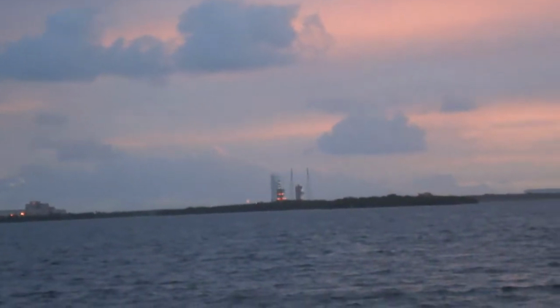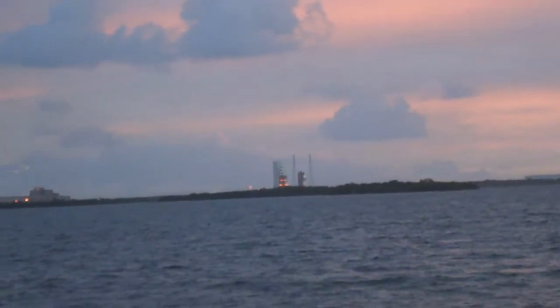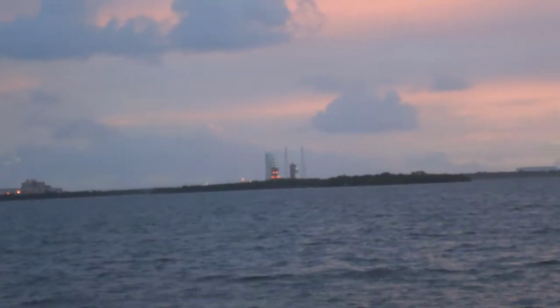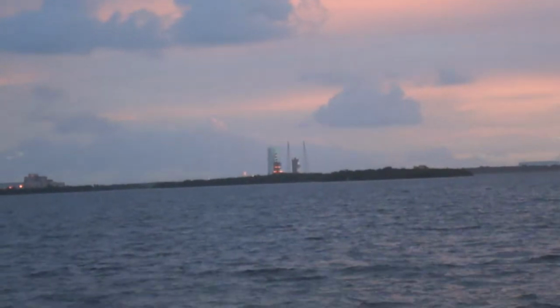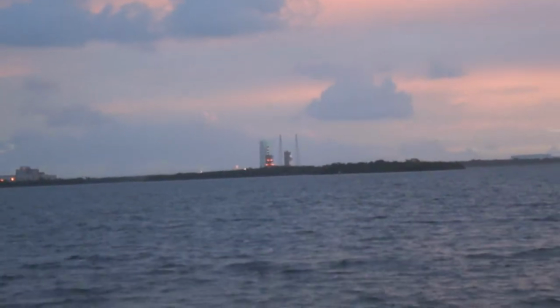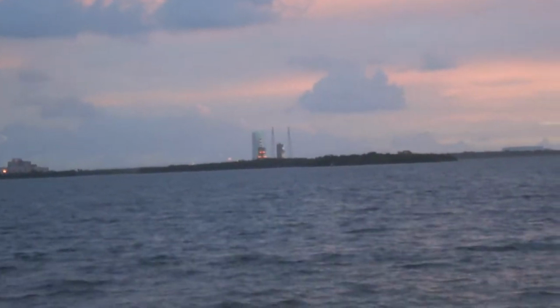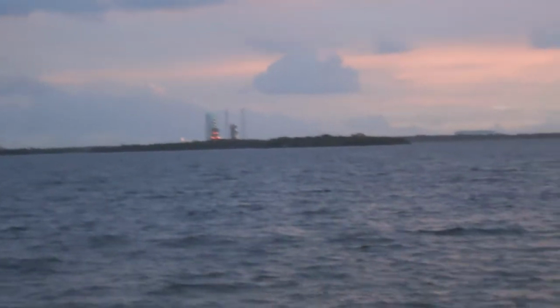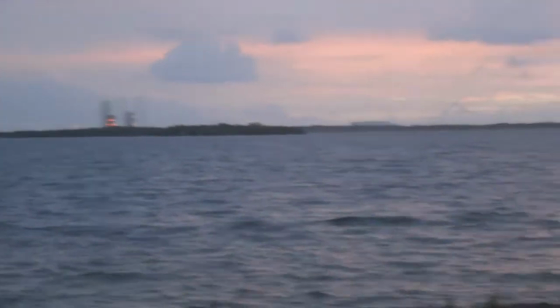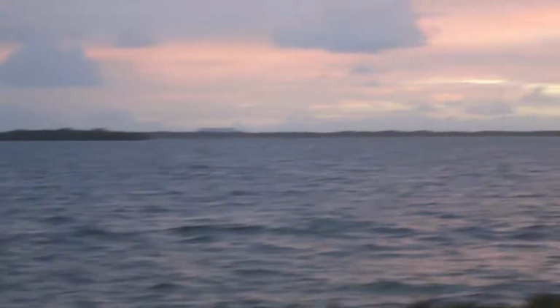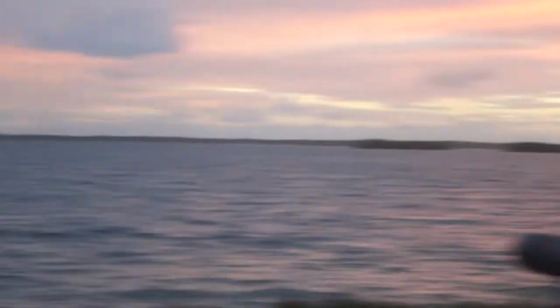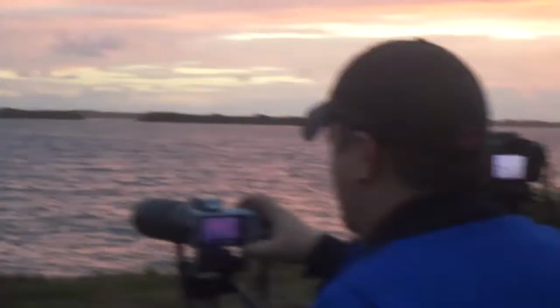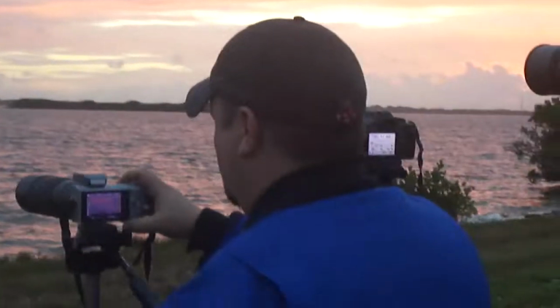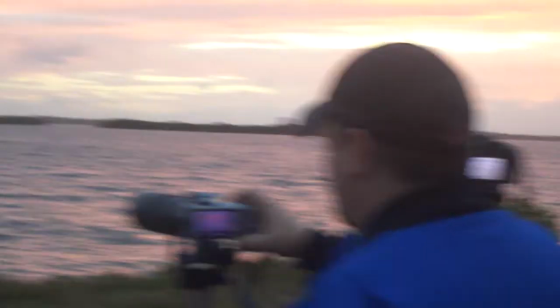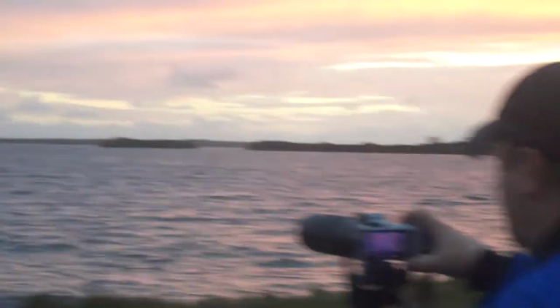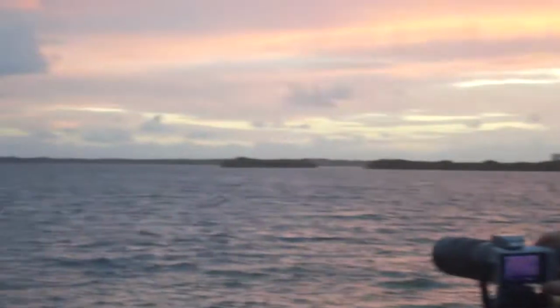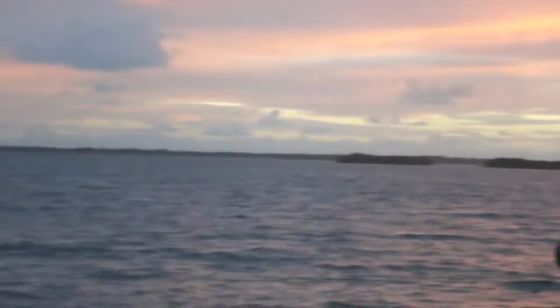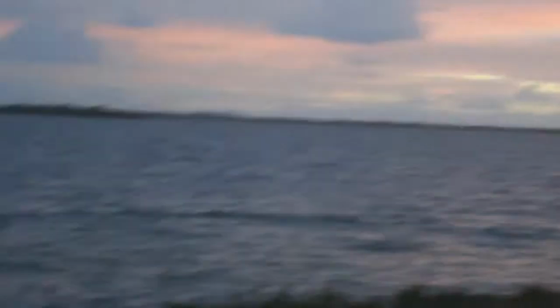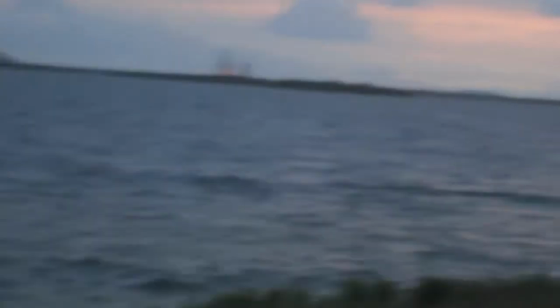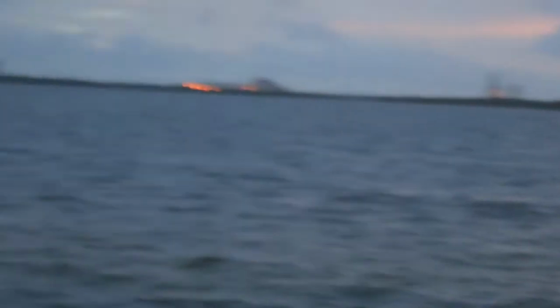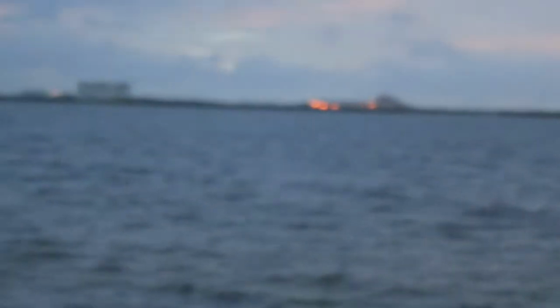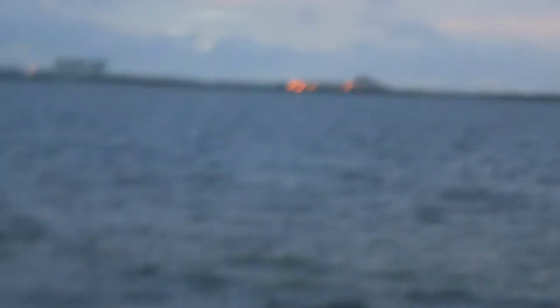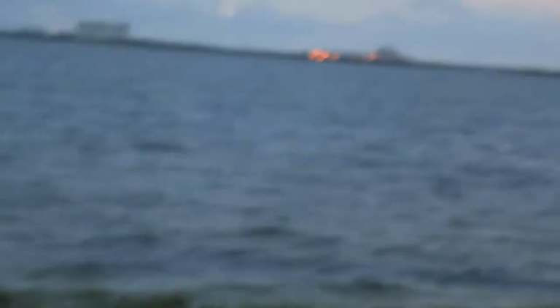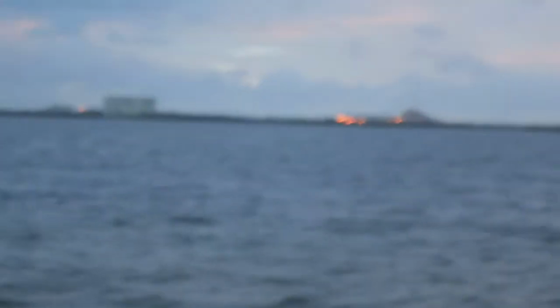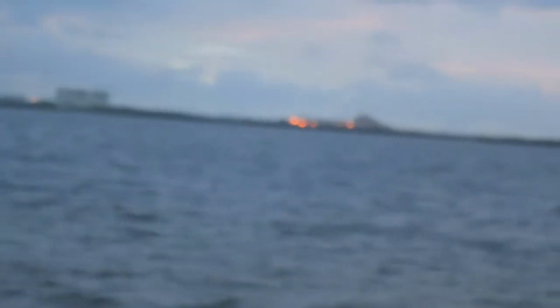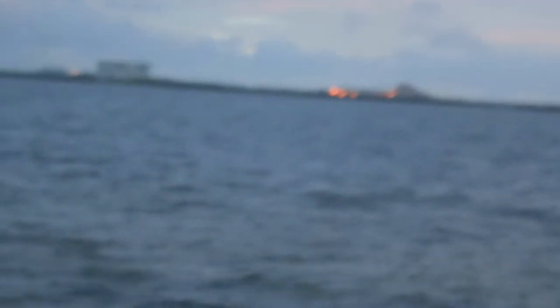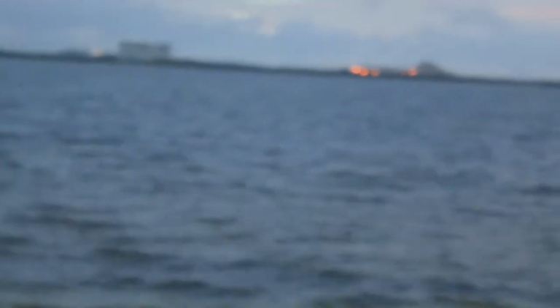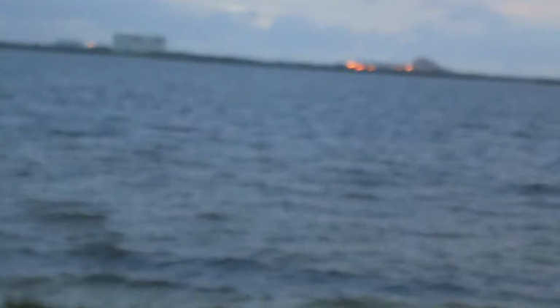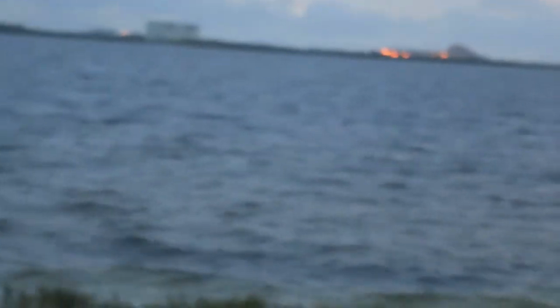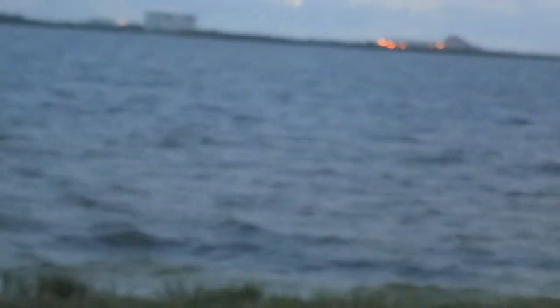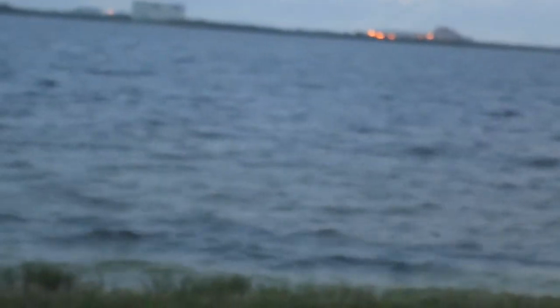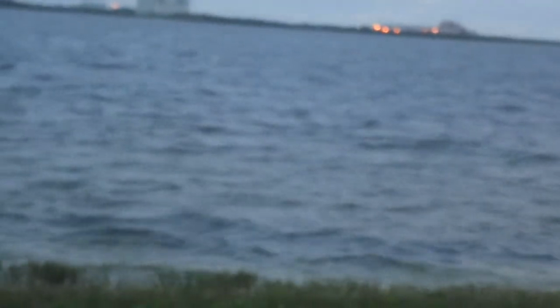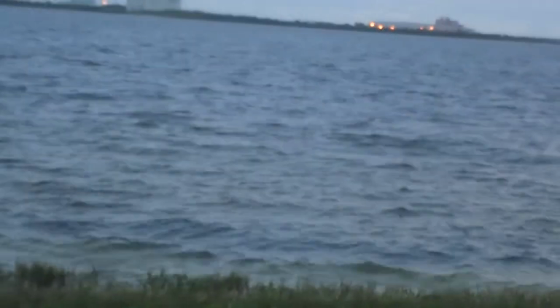ALC. Go. AC. AC is go. RC. Clear to proceed. Launch director.